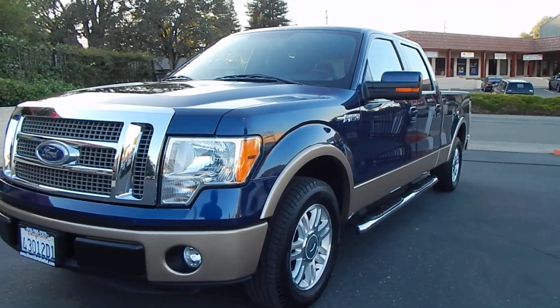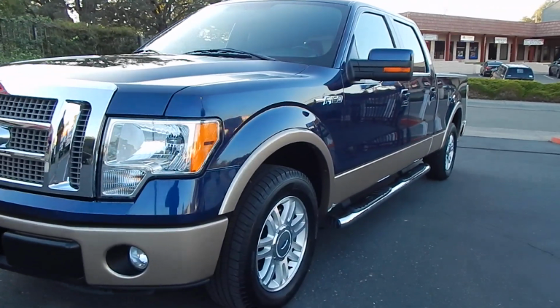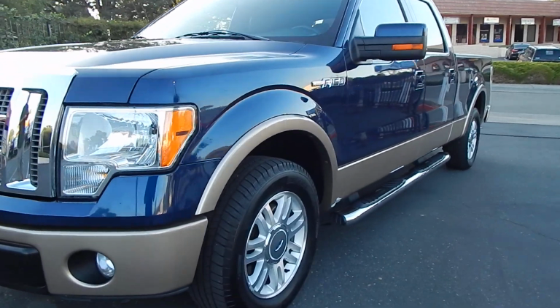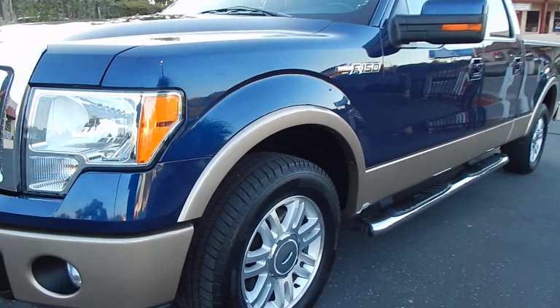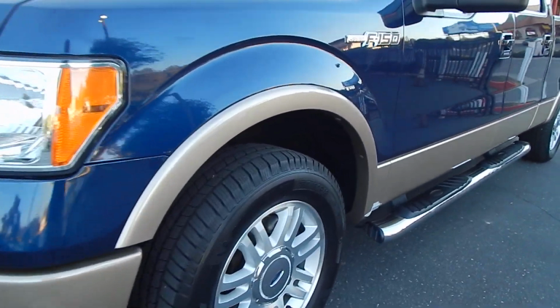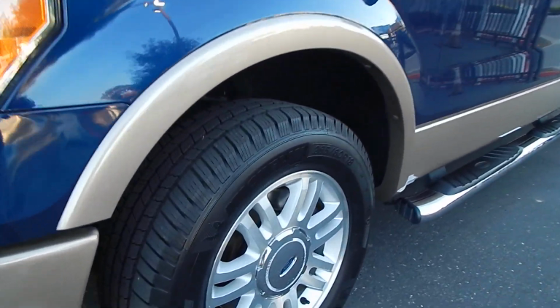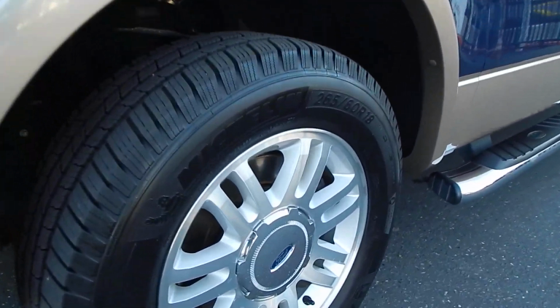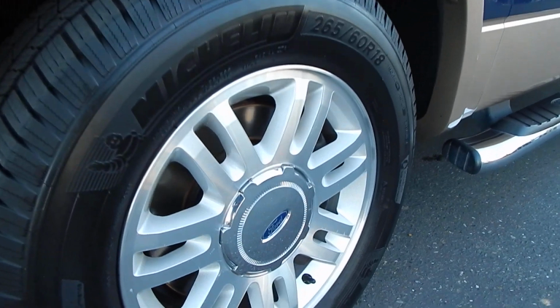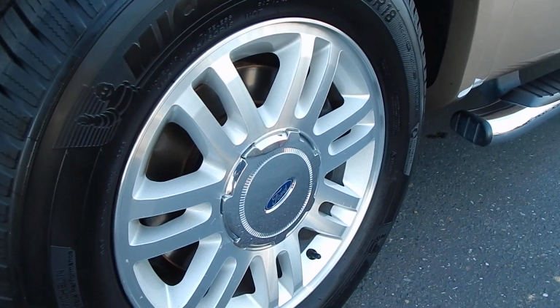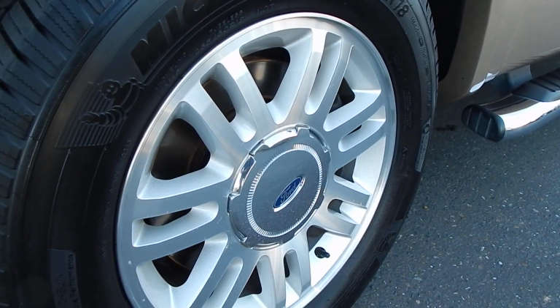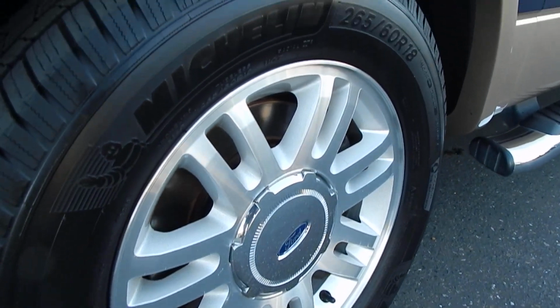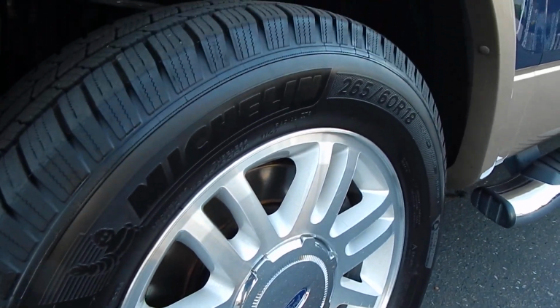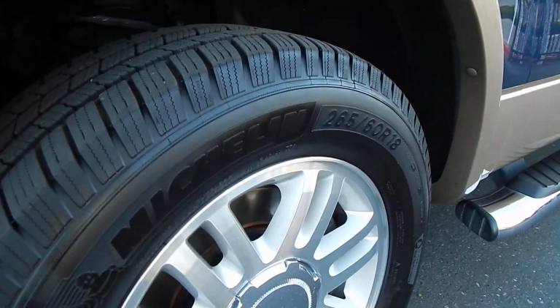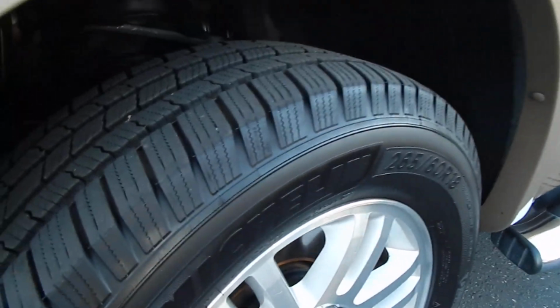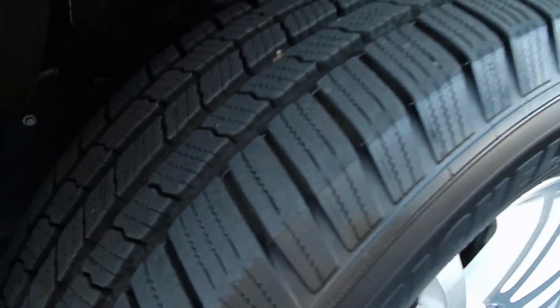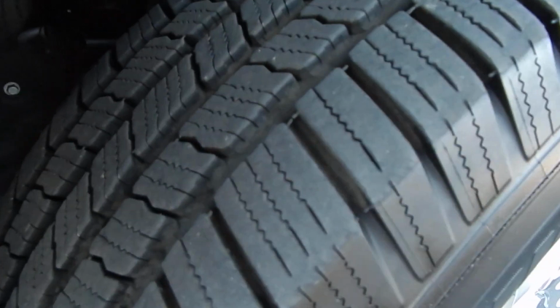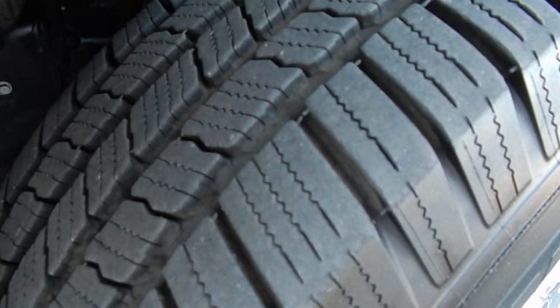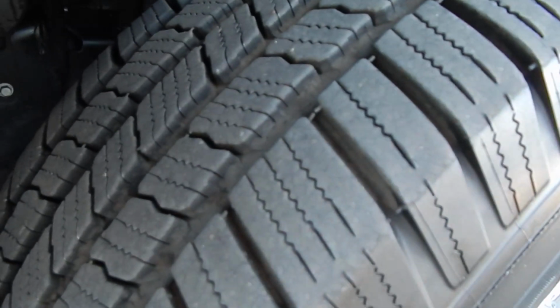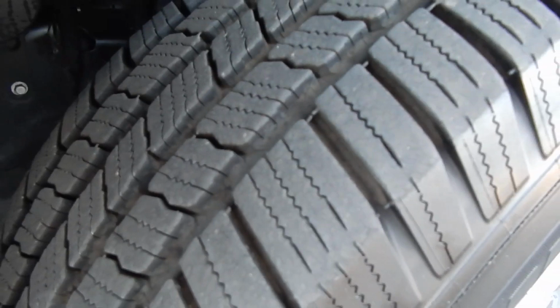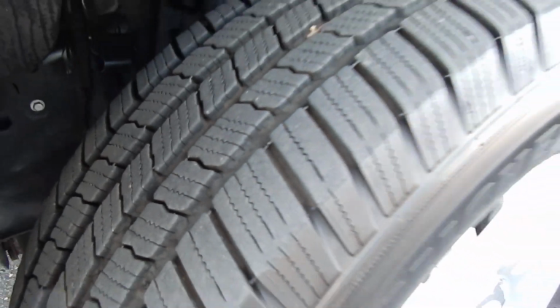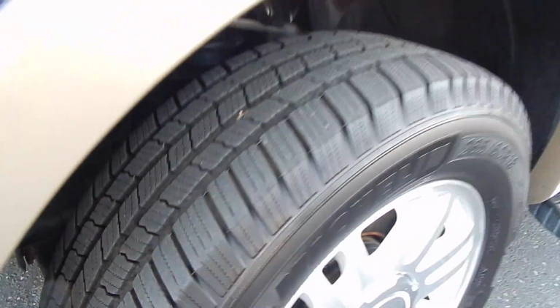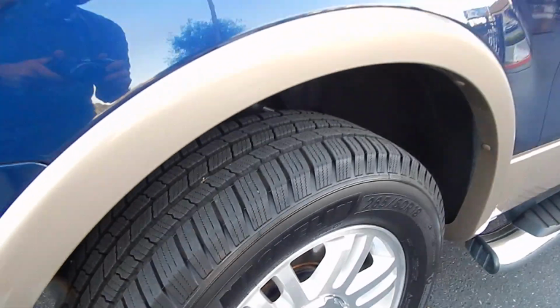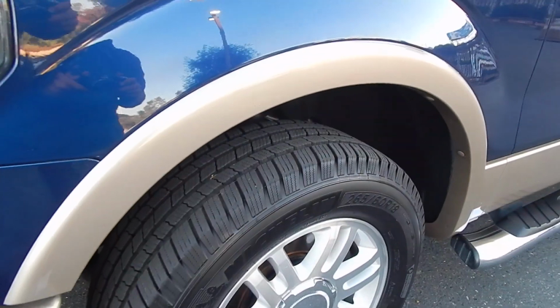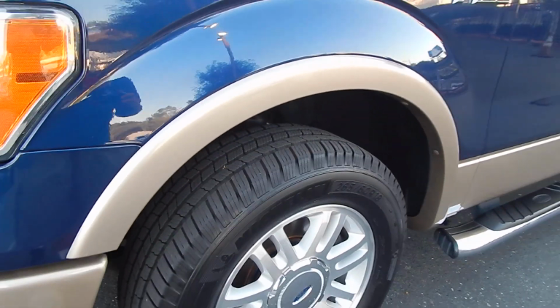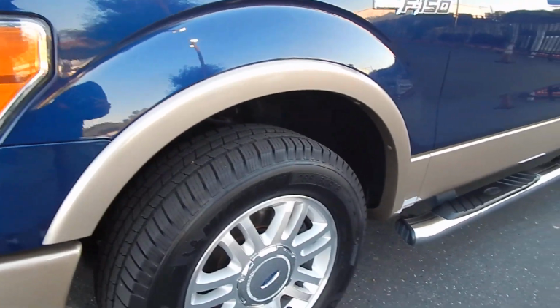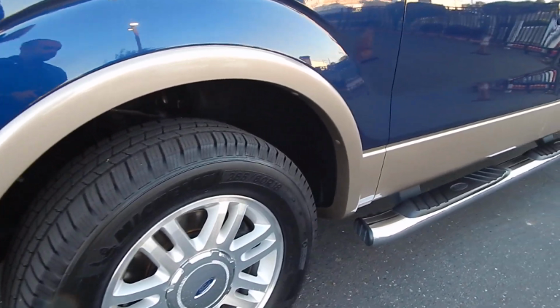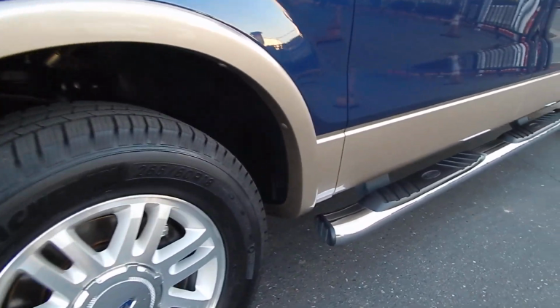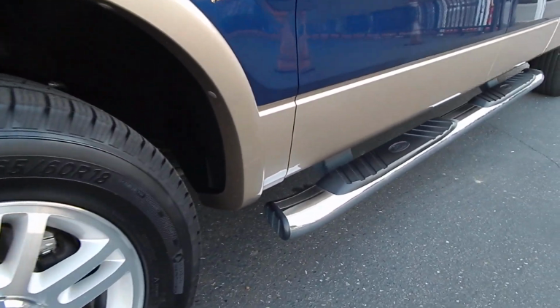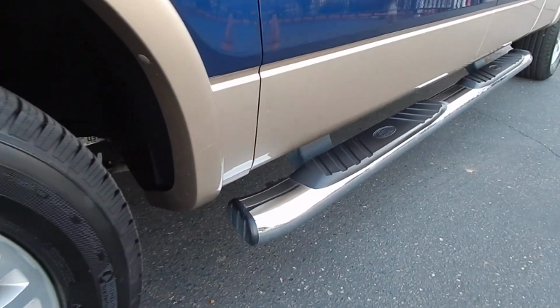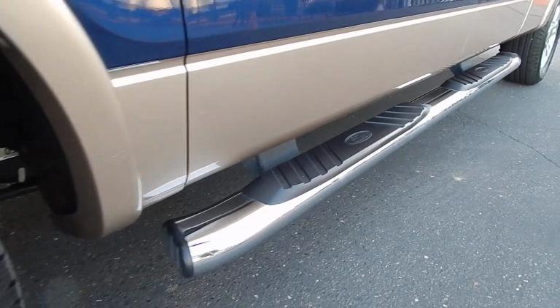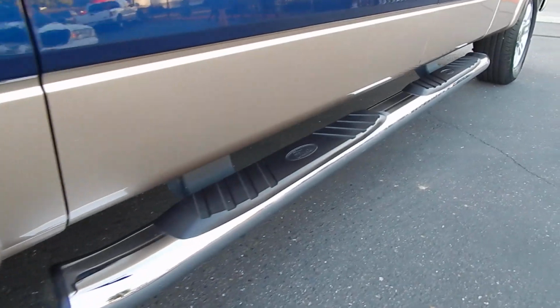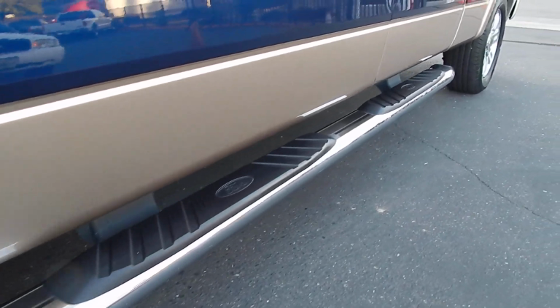Your premium wheels are in beautiful condition, wrapped in Michelins all the way around on all four tires. Your tread is very deep — these tires are near brand new all the way around, all of them matching. You have your tubular chrome running boards all the way across.